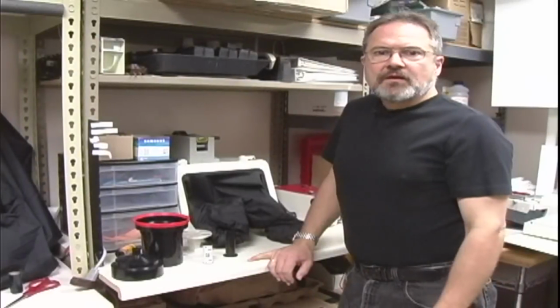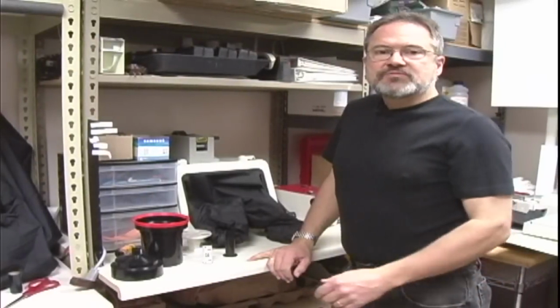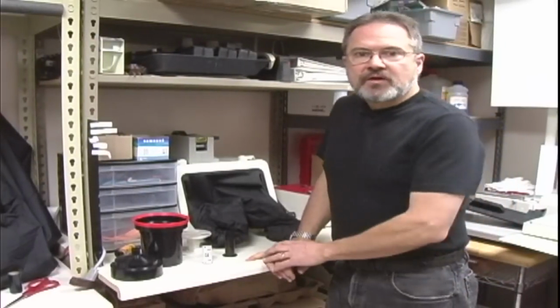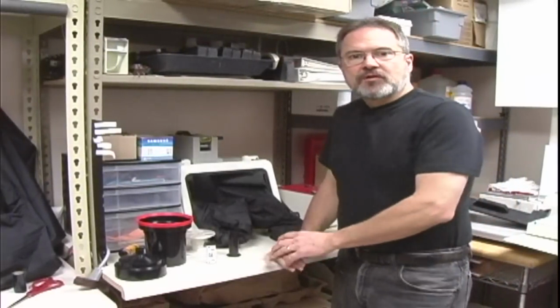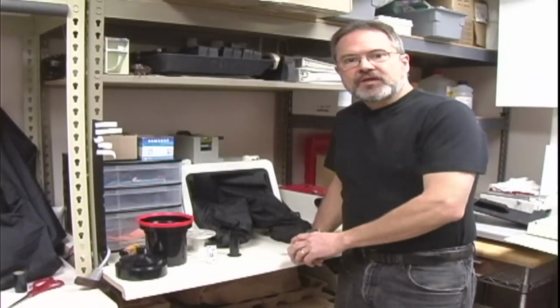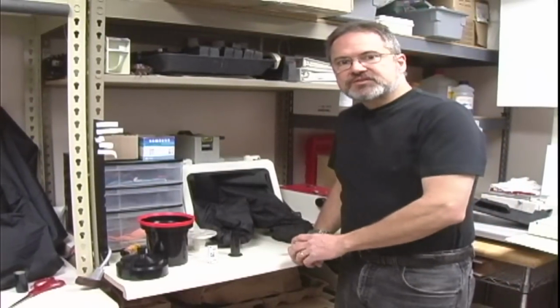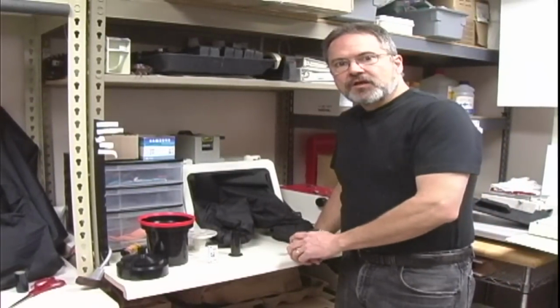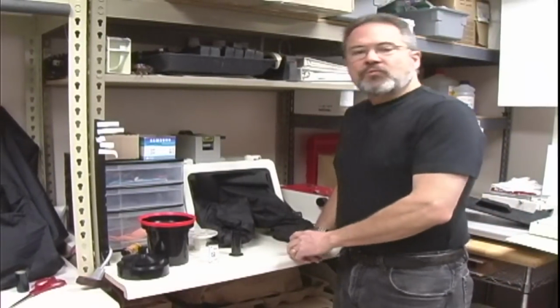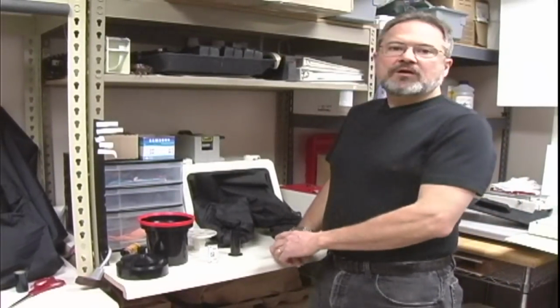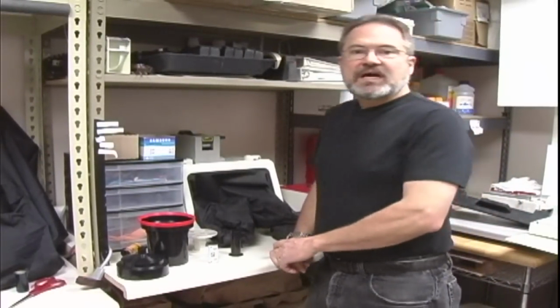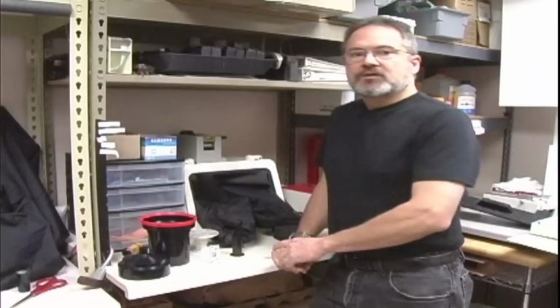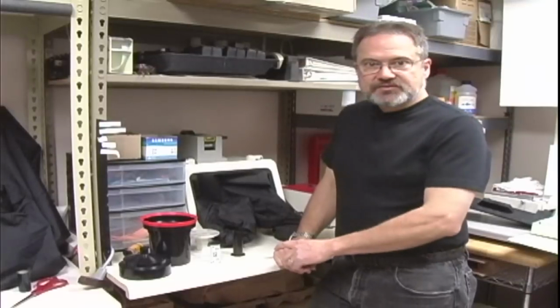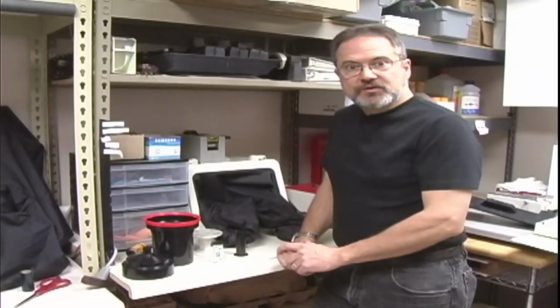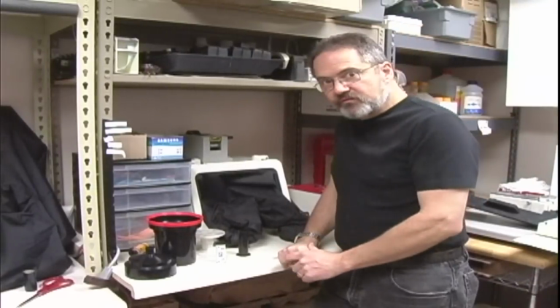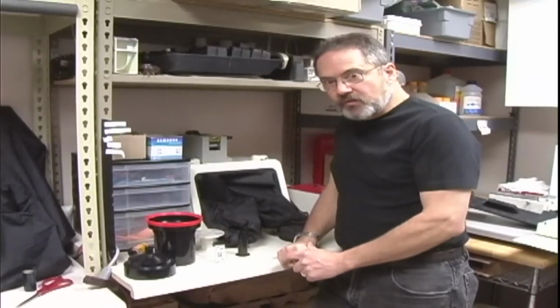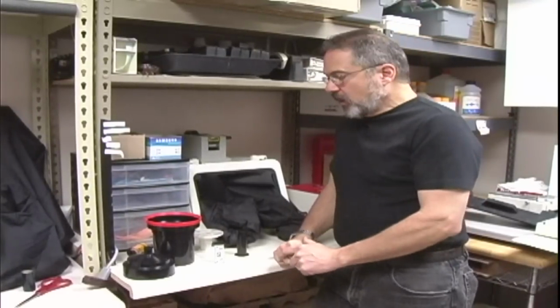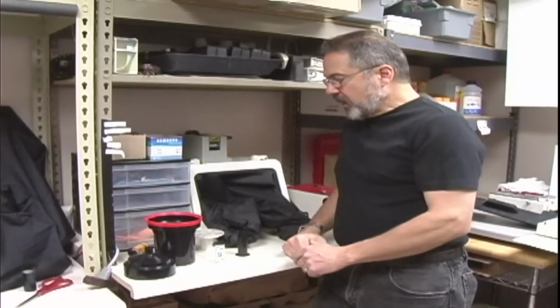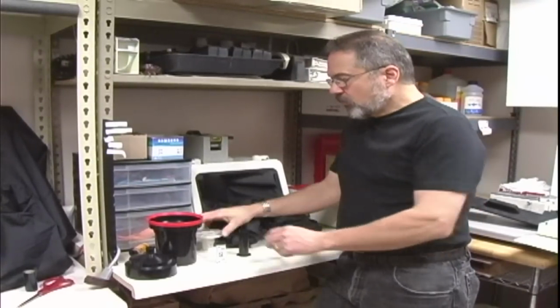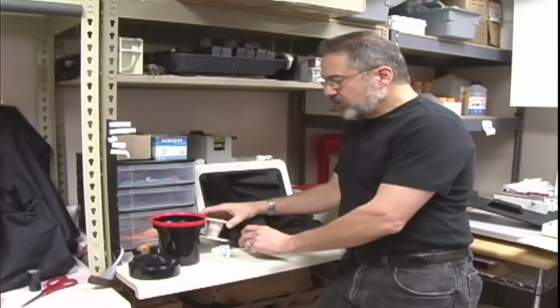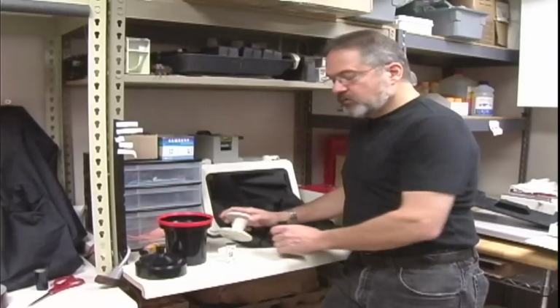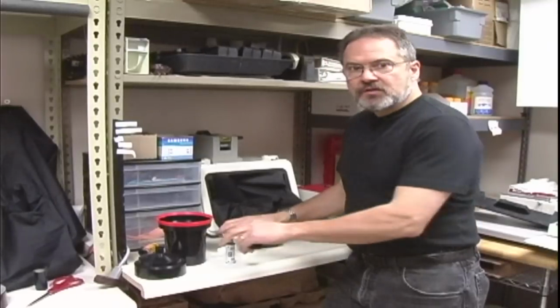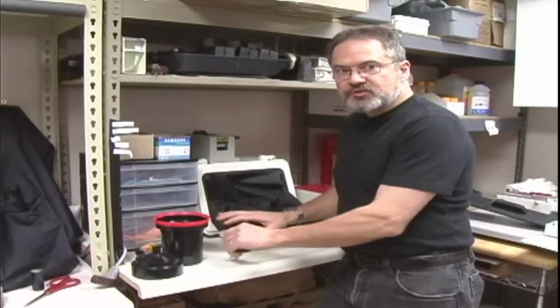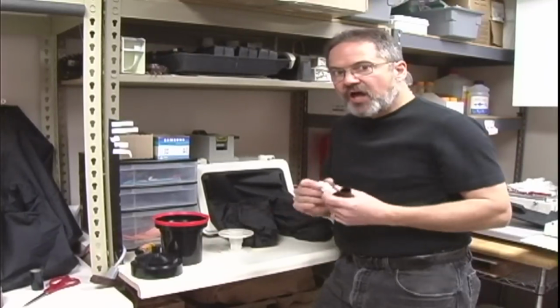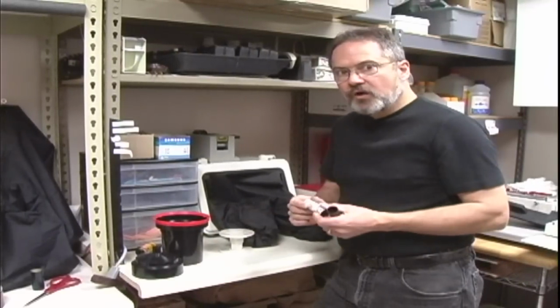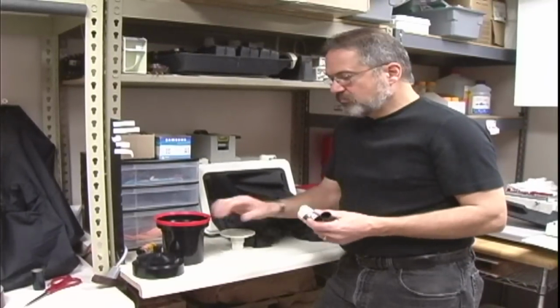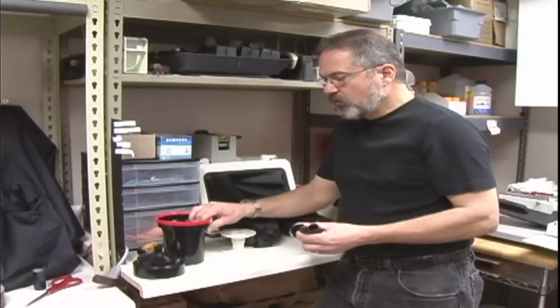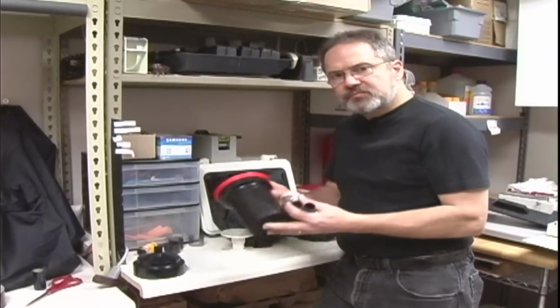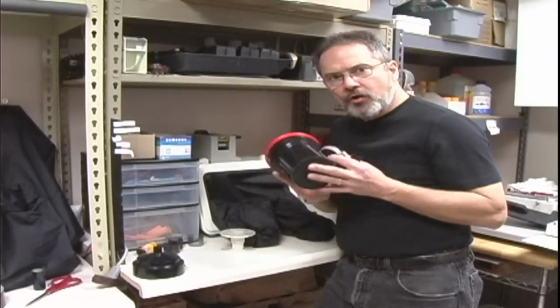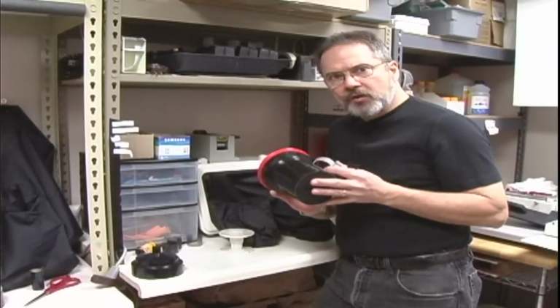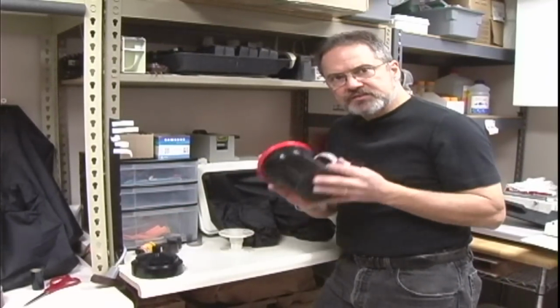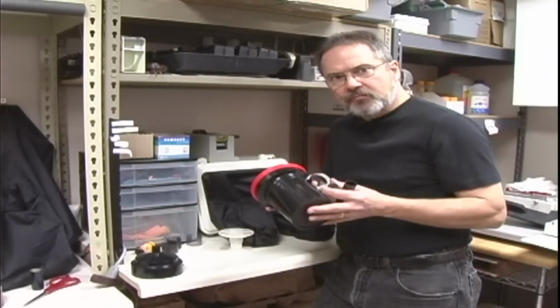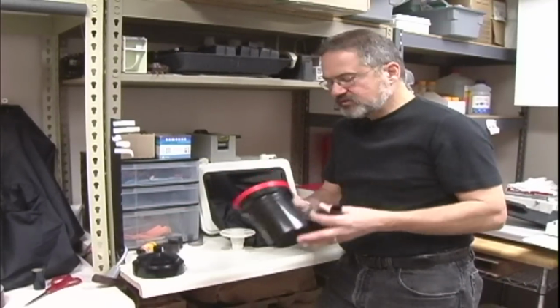Hi, I'm John Budden with Shutter Priority Imaging Center, and what we're going to talk about is how to process 120 film. We're going to be dealing with just black and white, because black and white can actually be done at home in one of these tank processors.